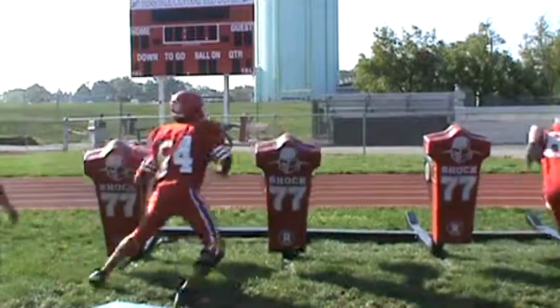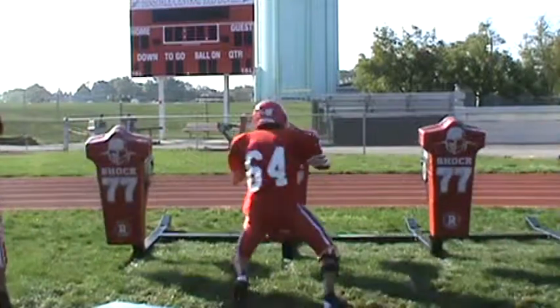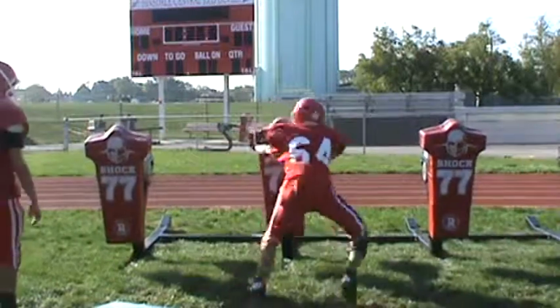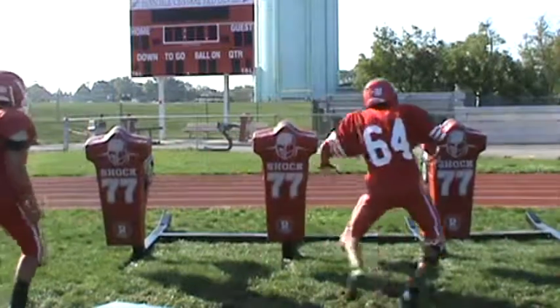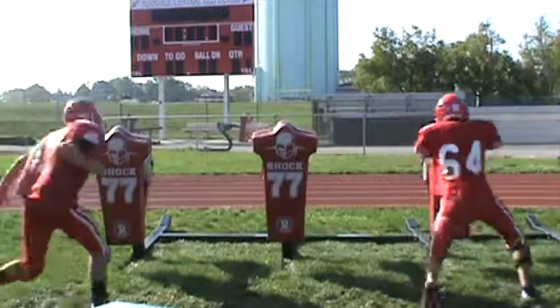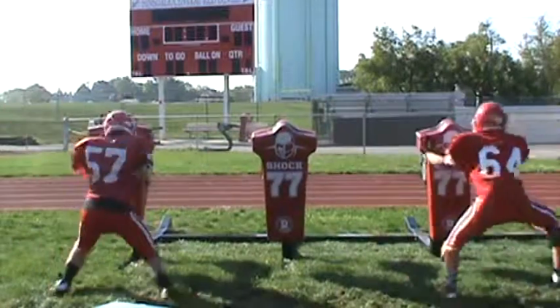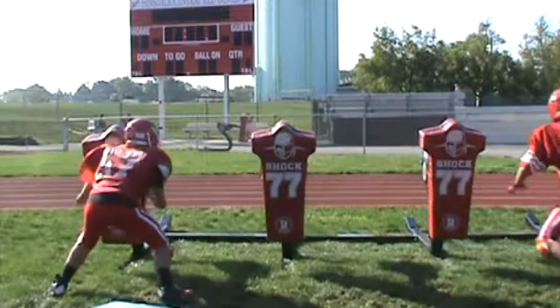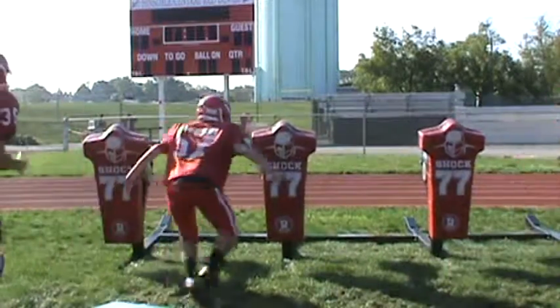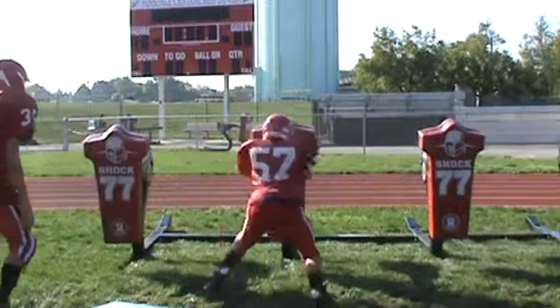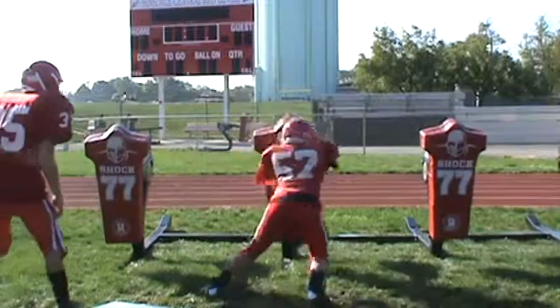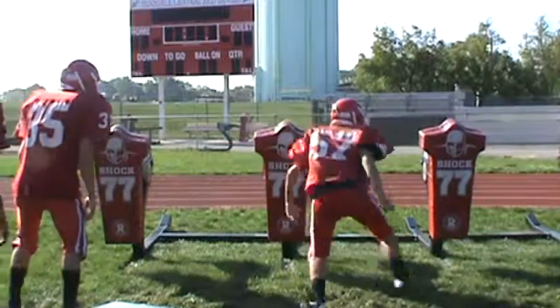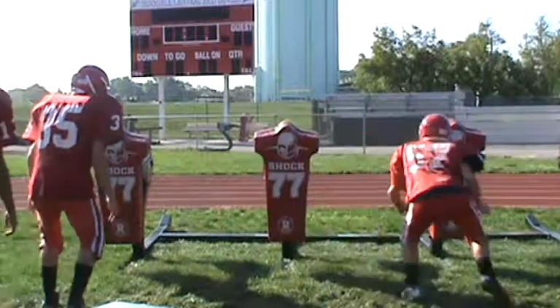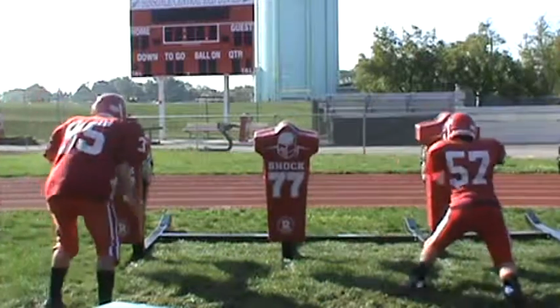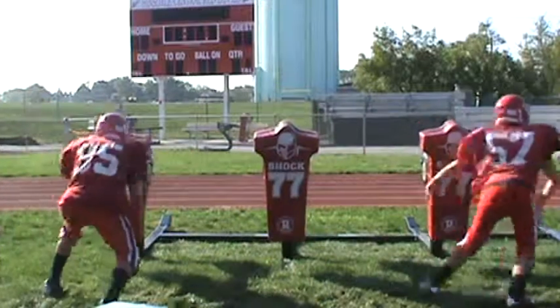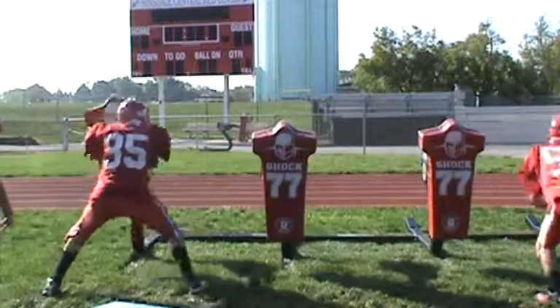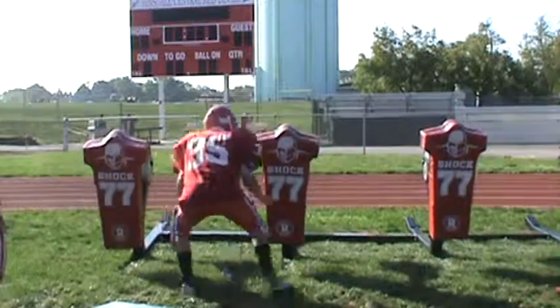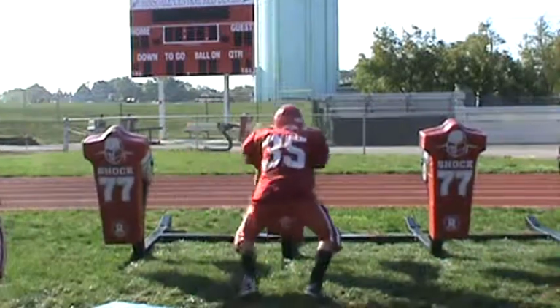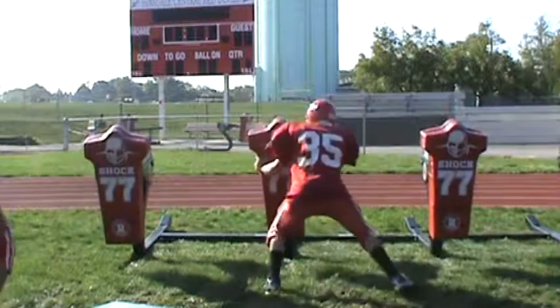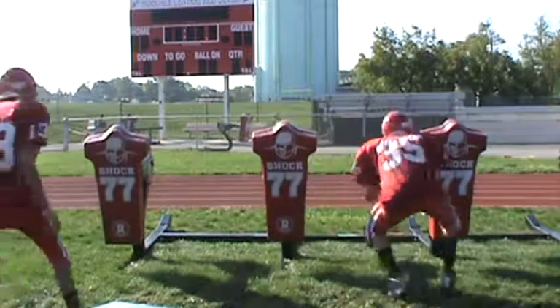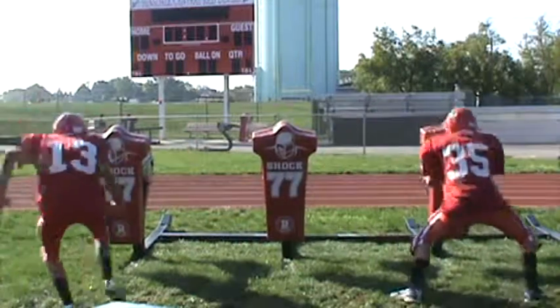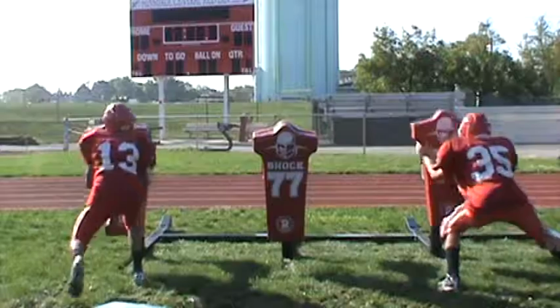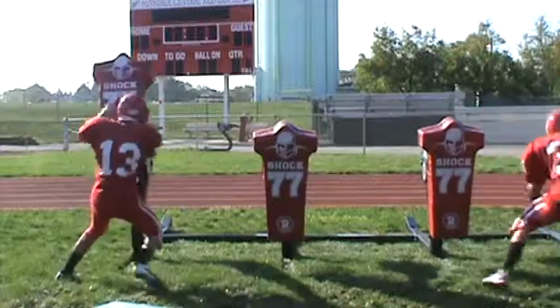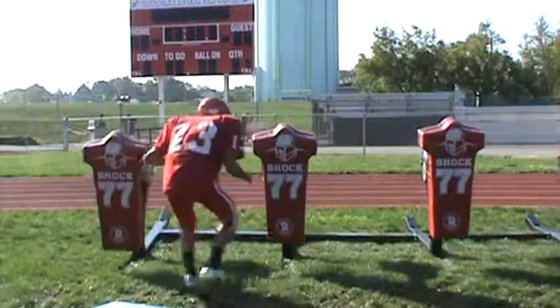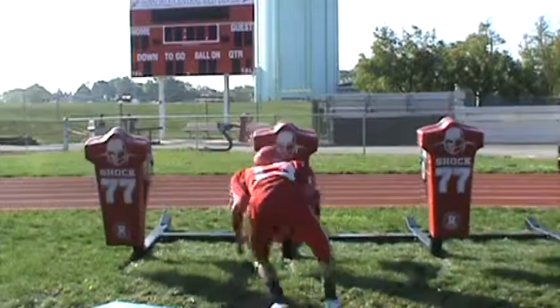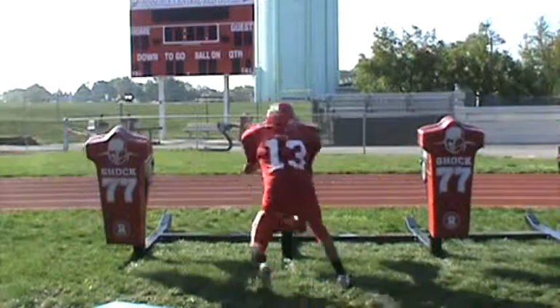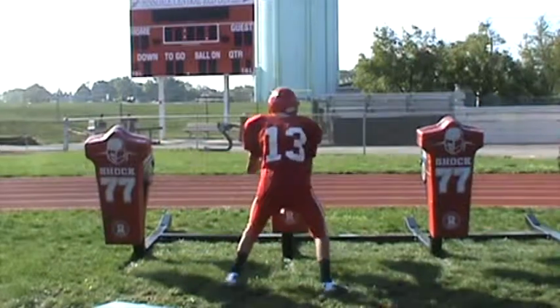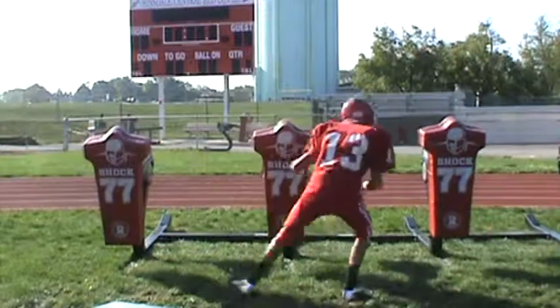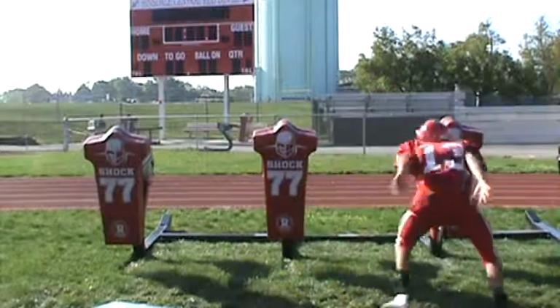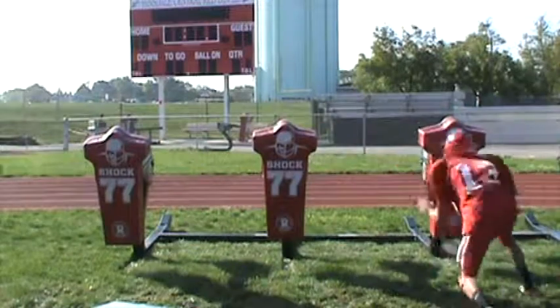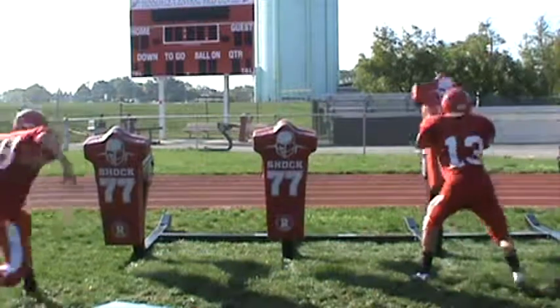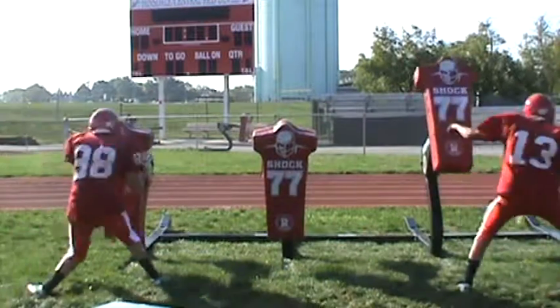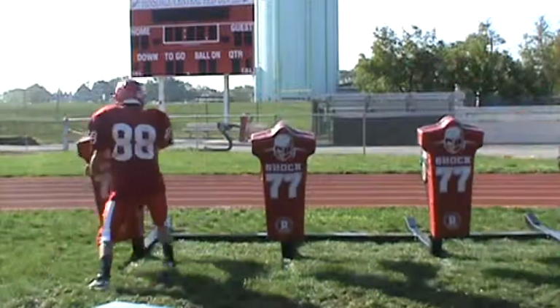Too tall, Nick. Too tall. Head up, butt down. Good. Oh, that's good, Nick. That's a little better. You started getting it — that's soft. That's good. Keep going. Good.